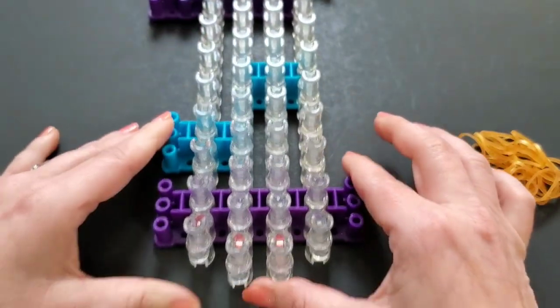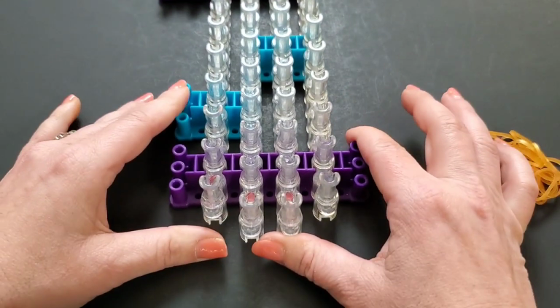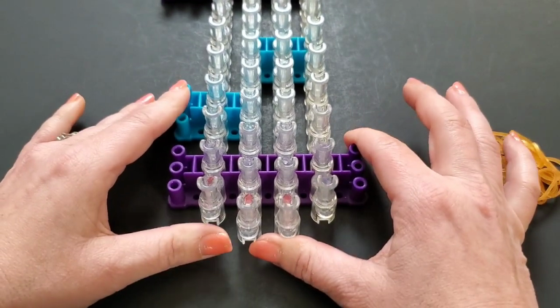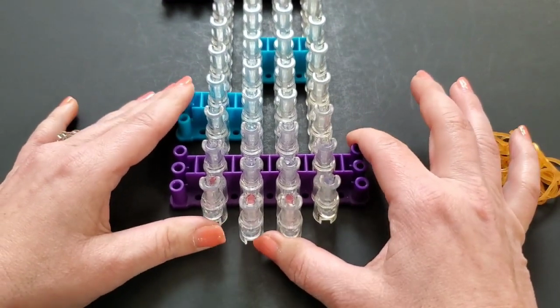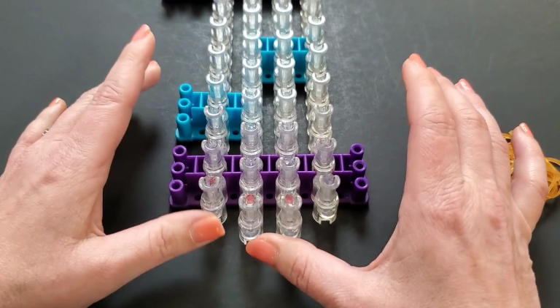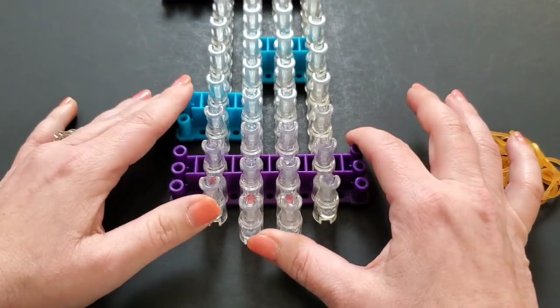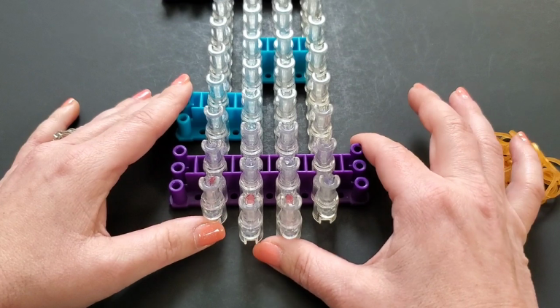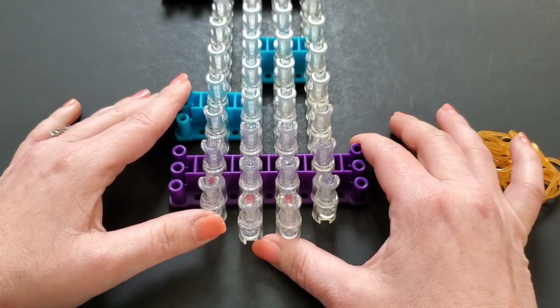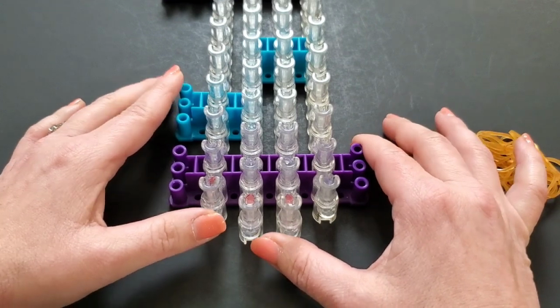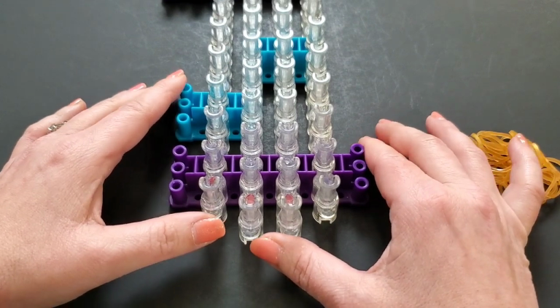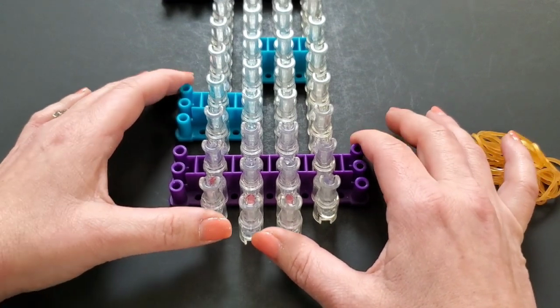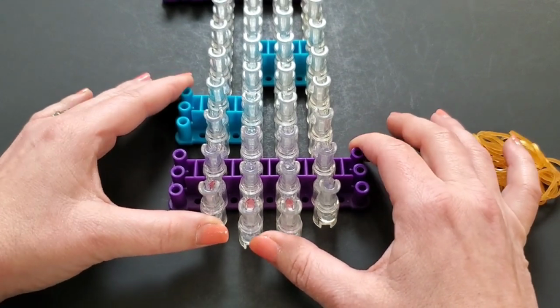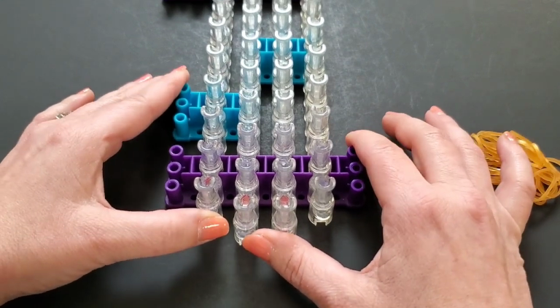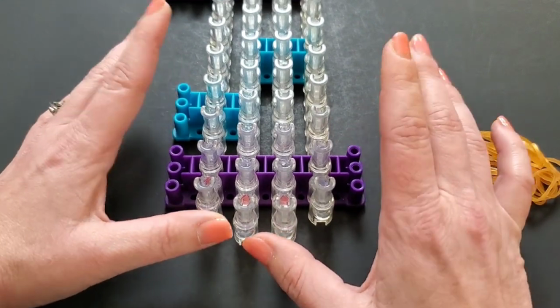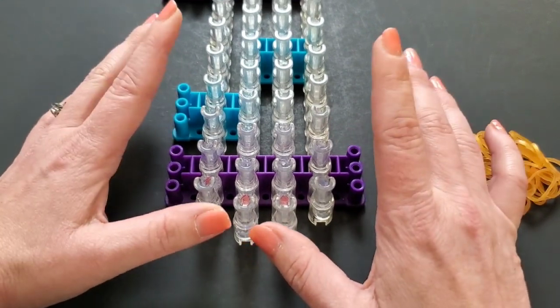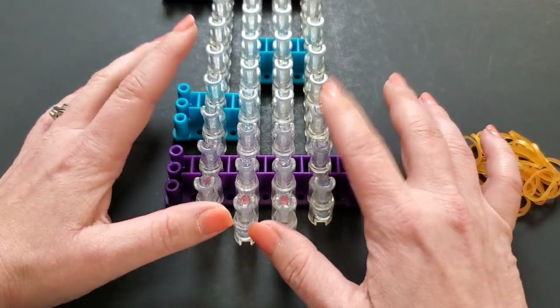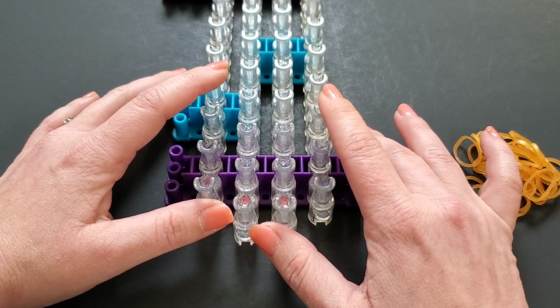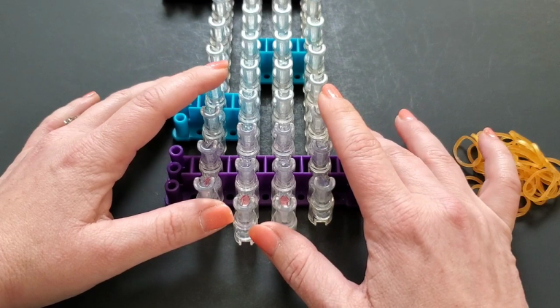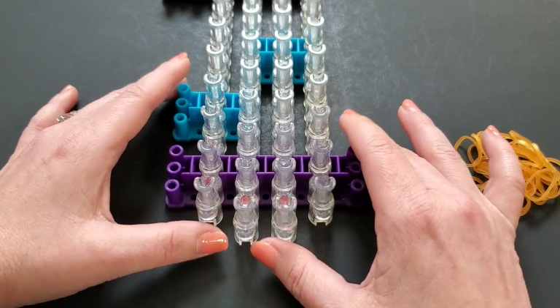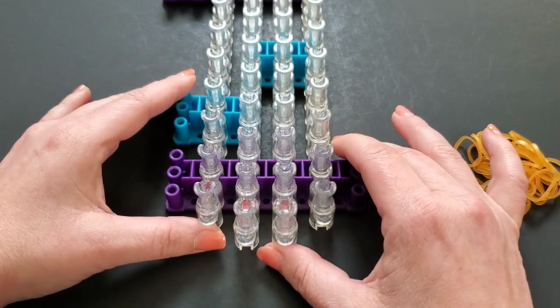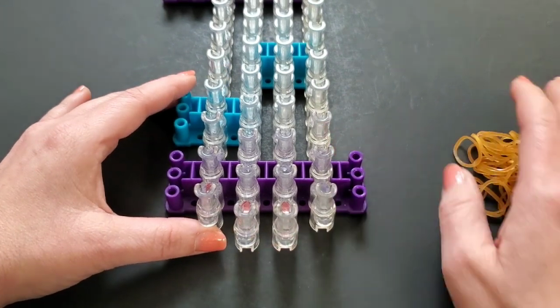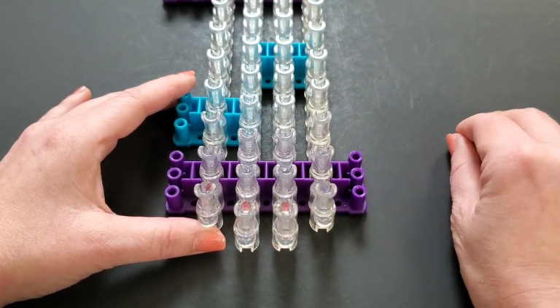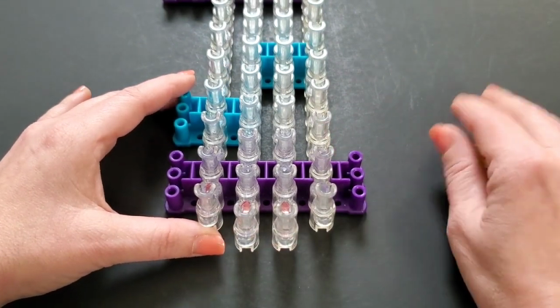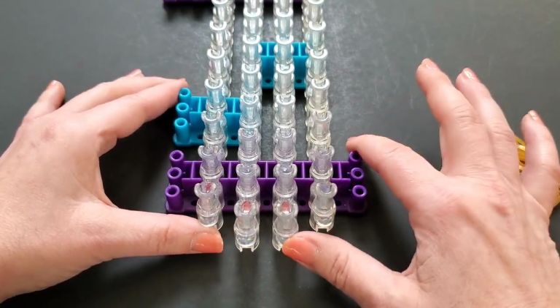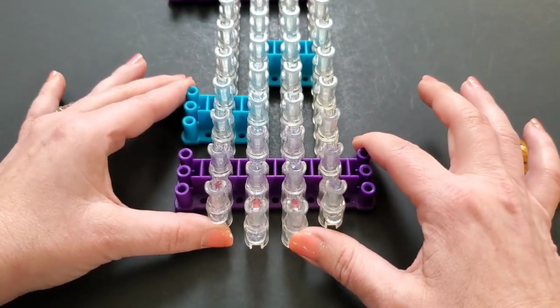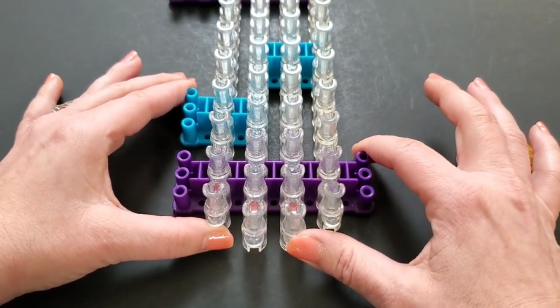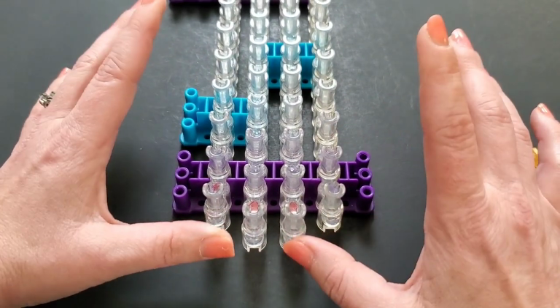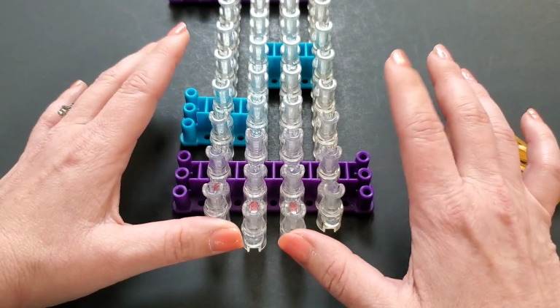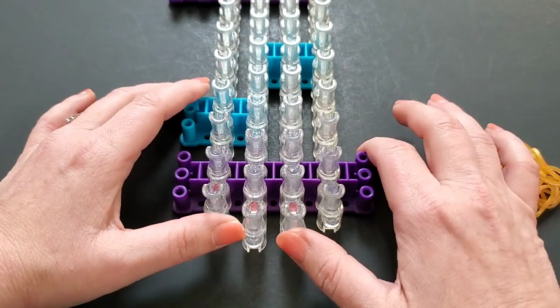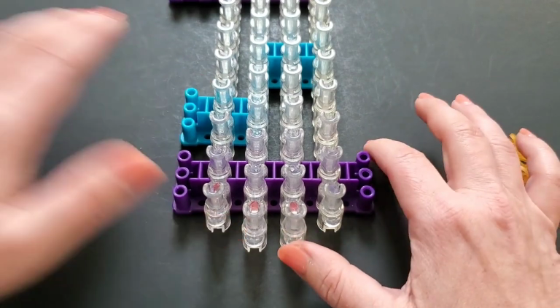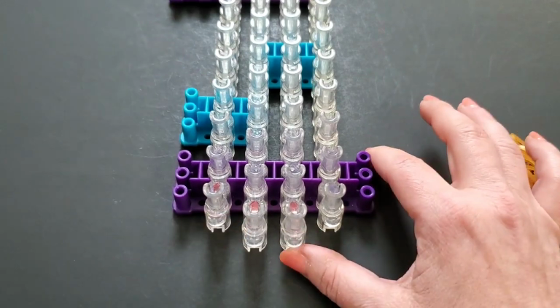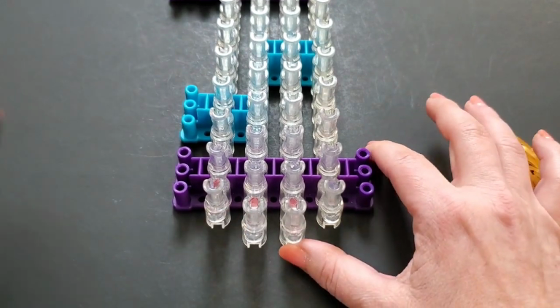You'll also want to have your hook and one c-clip. But if you have two c-clips for this bracelet, I do recommend it — I got that tip from a subscriber of mine and I'll show you at the end how we can do that for extra security.